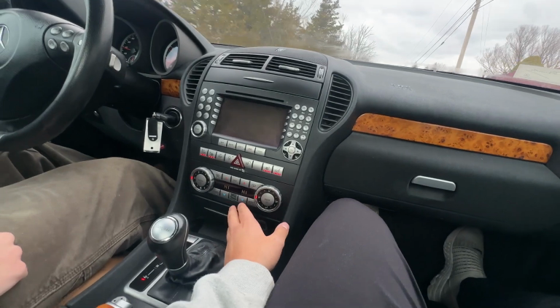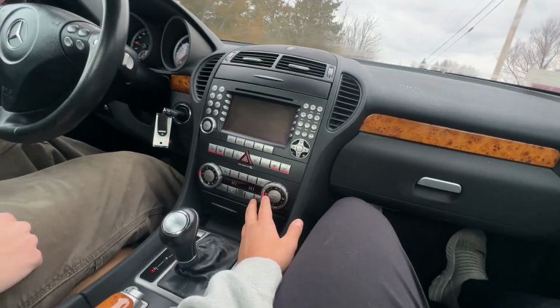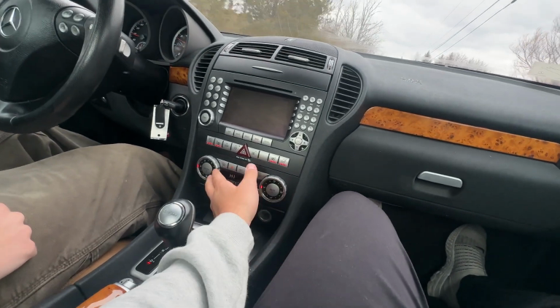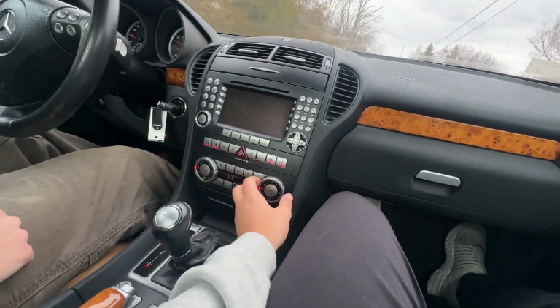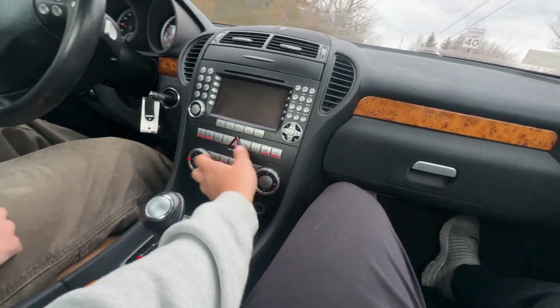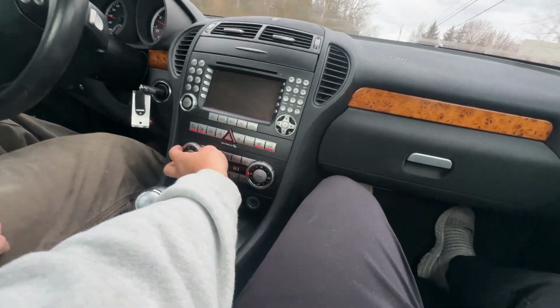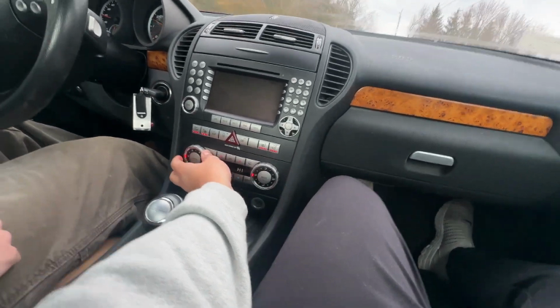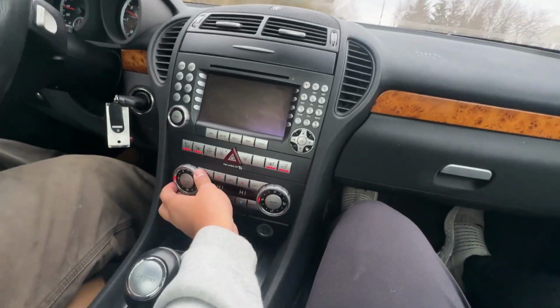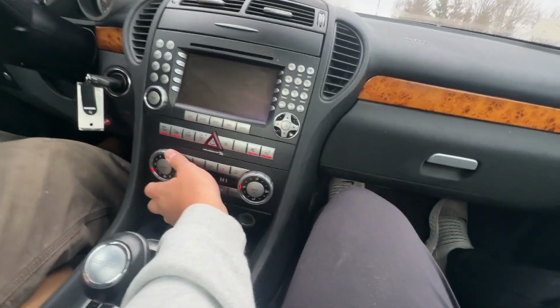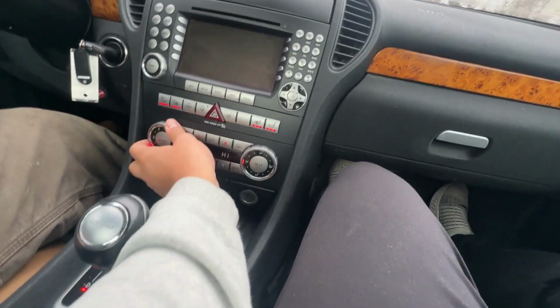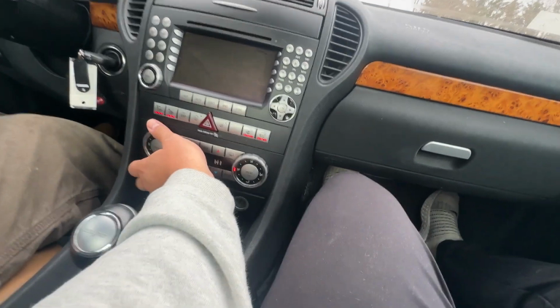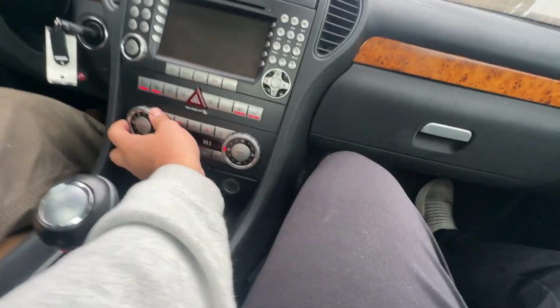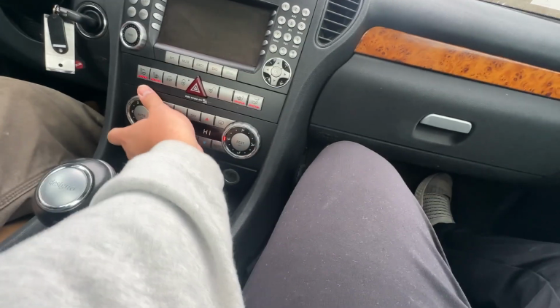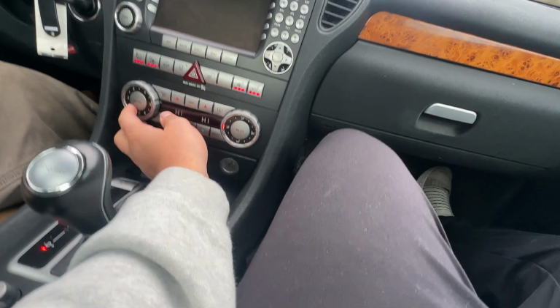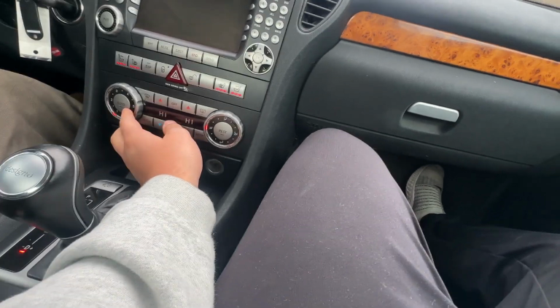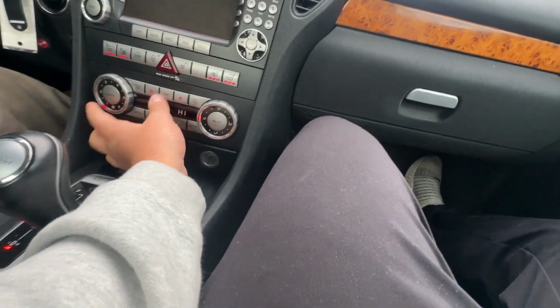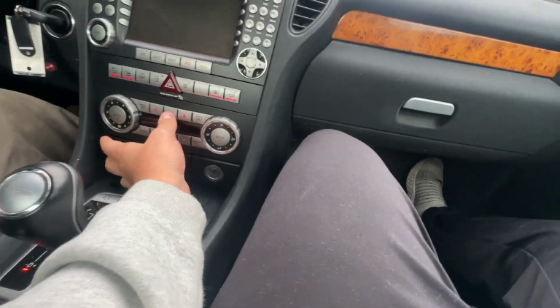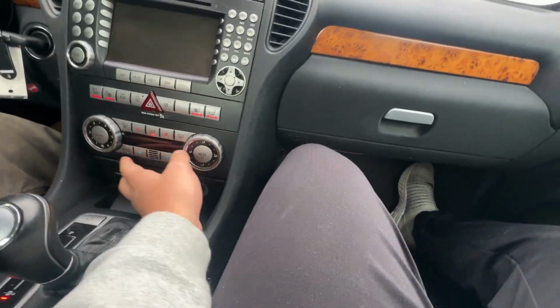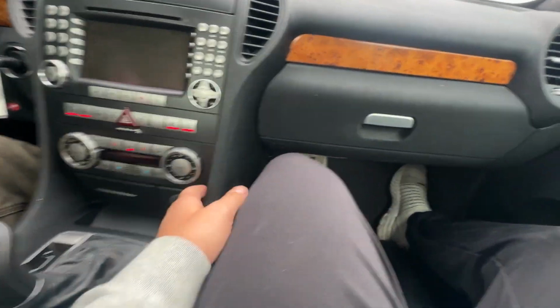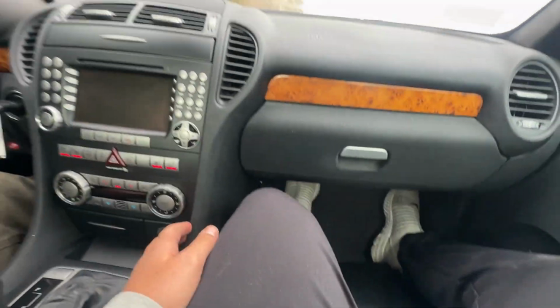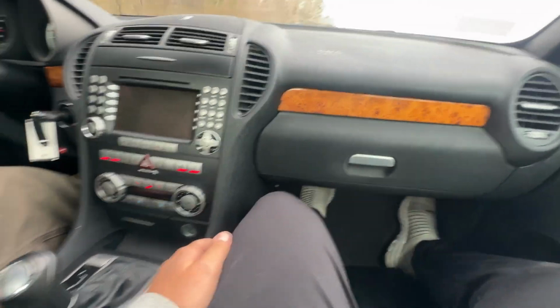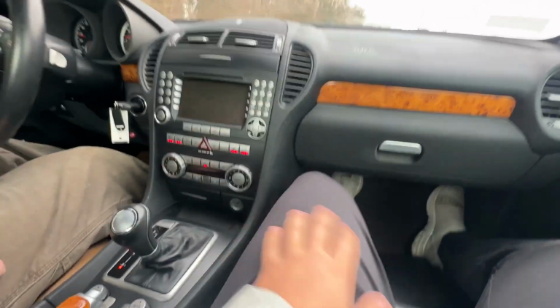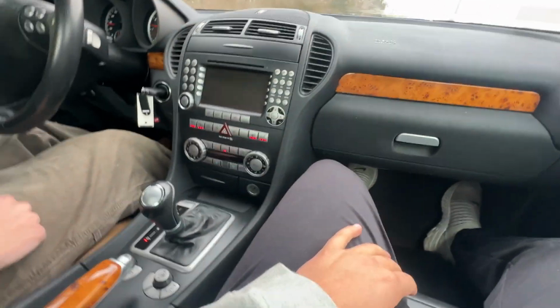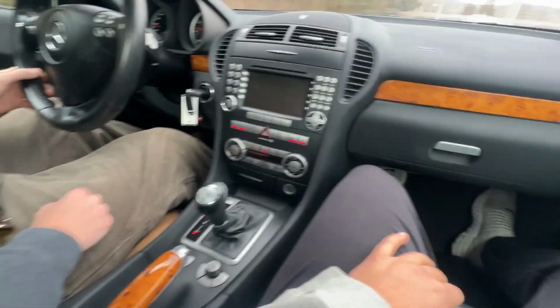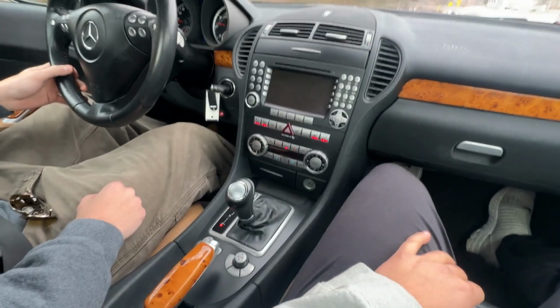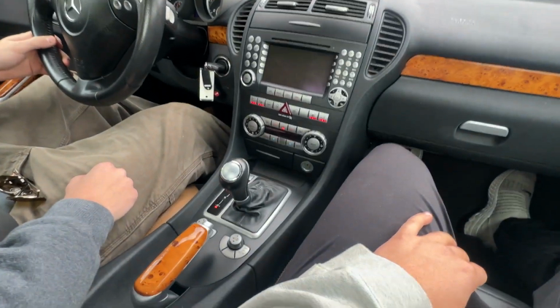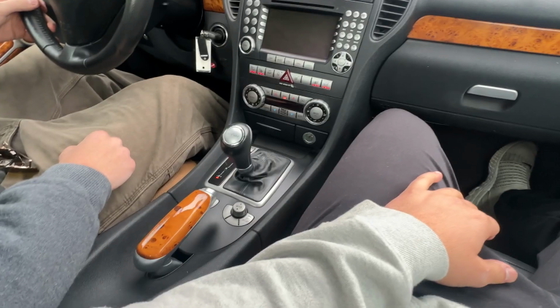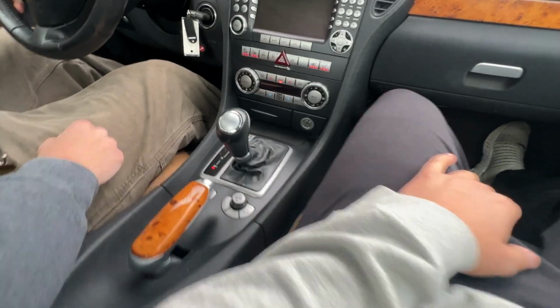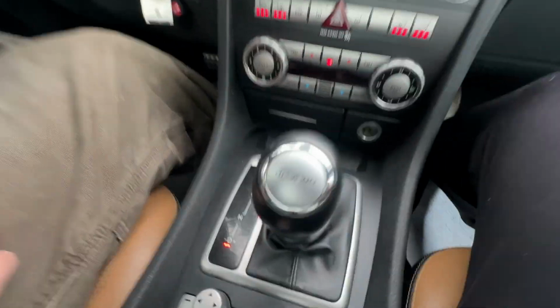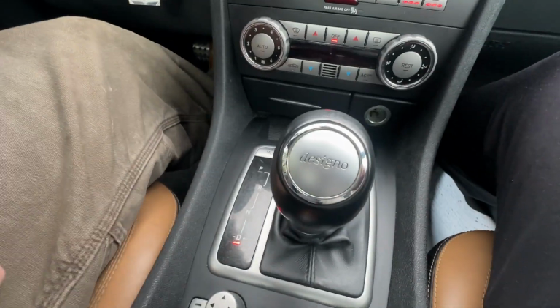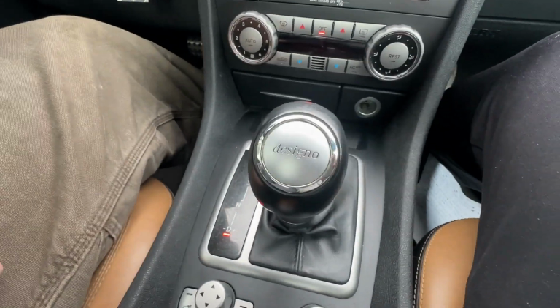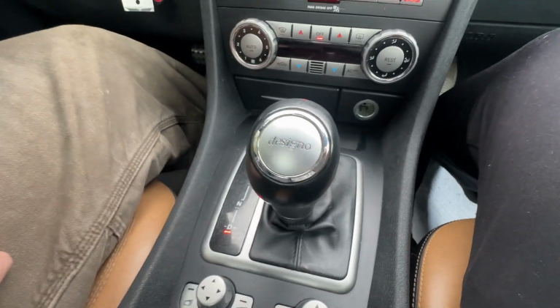Heat works as it's supposed to. We'll let you know on the heated seats in a second as we drive. To shut the heat off, you just turn this knob back down or press the off button — that is how you shut it off.